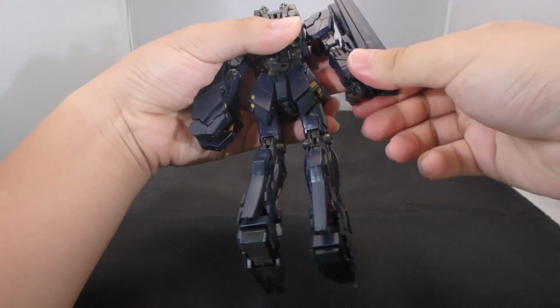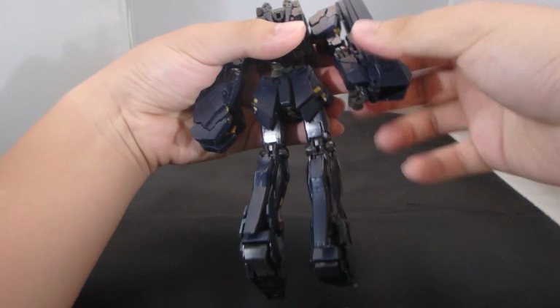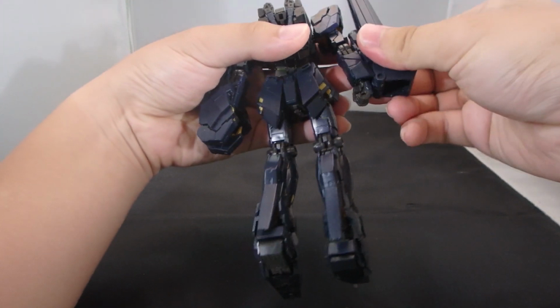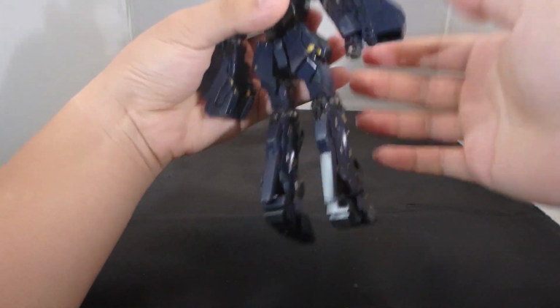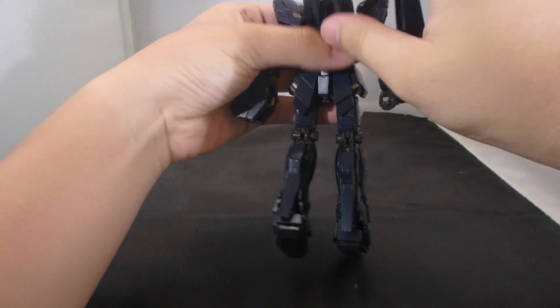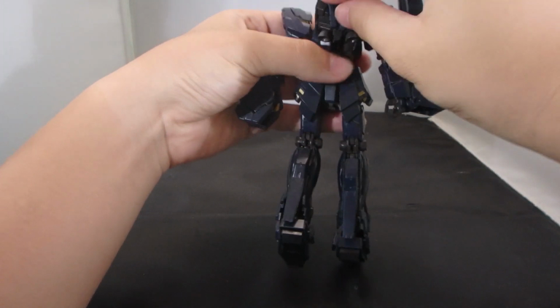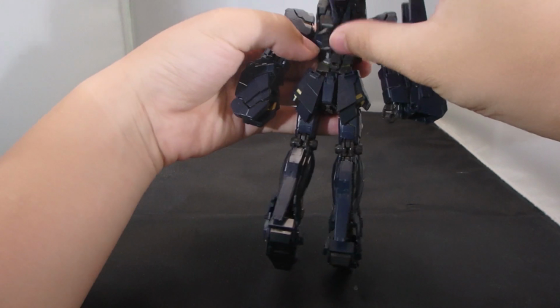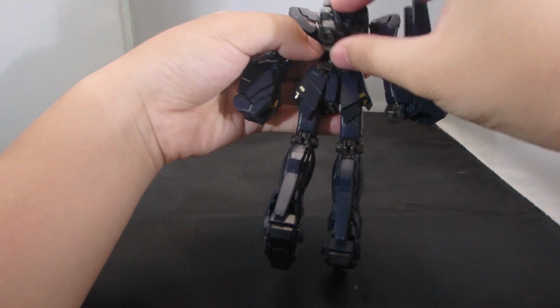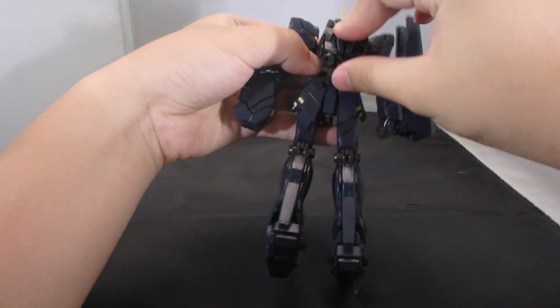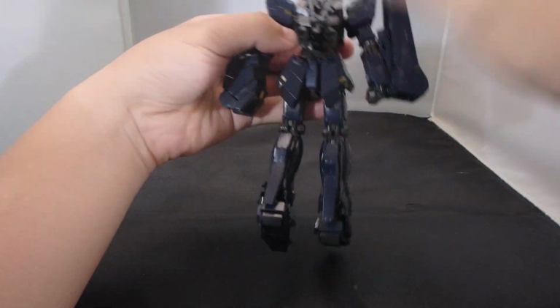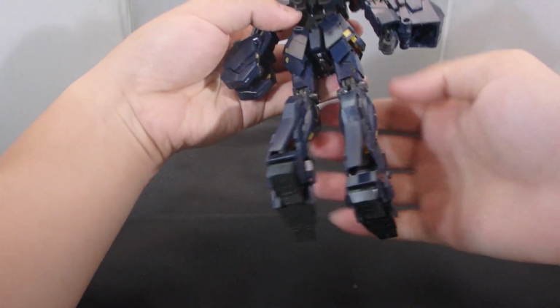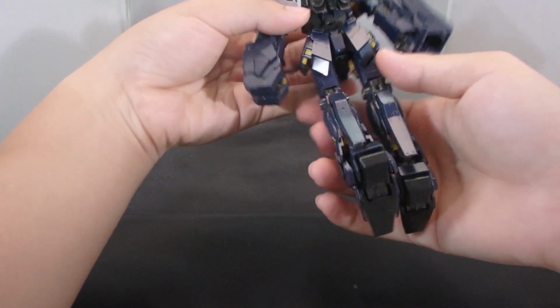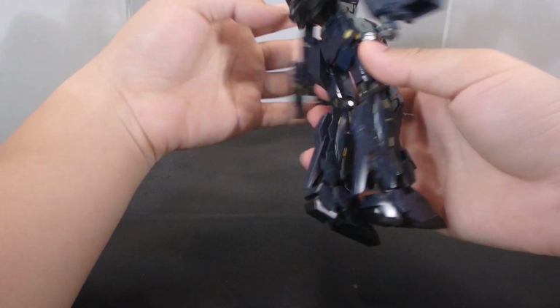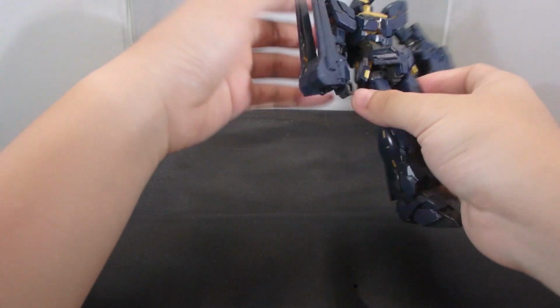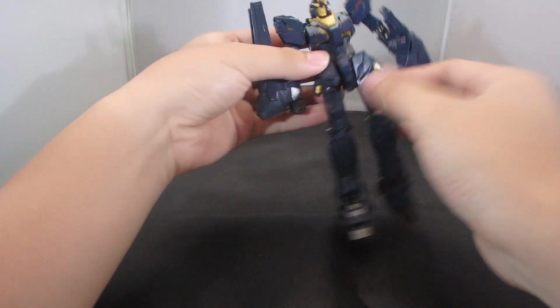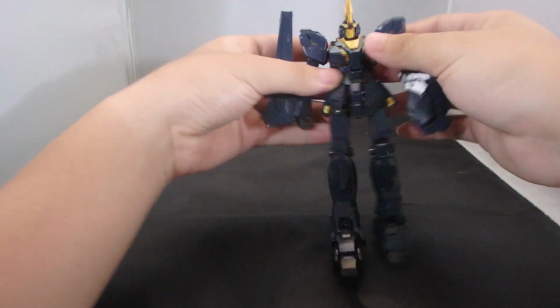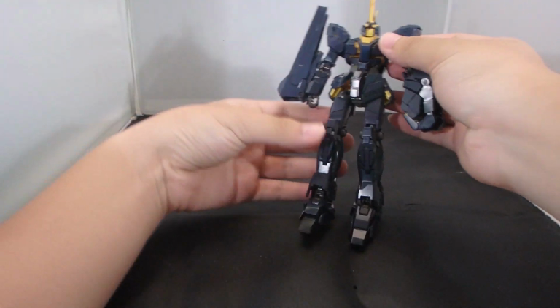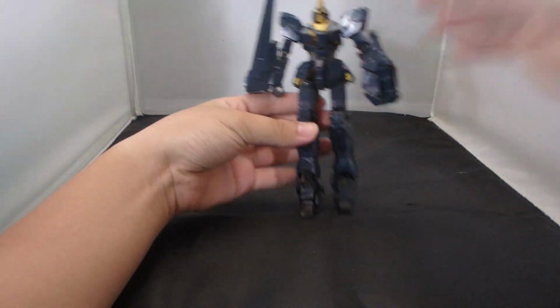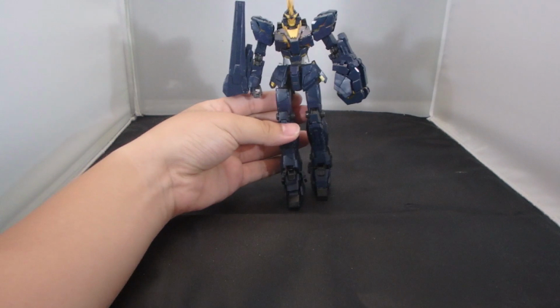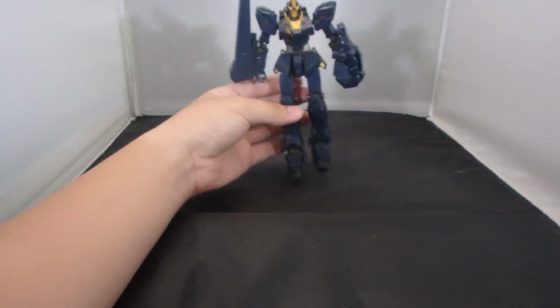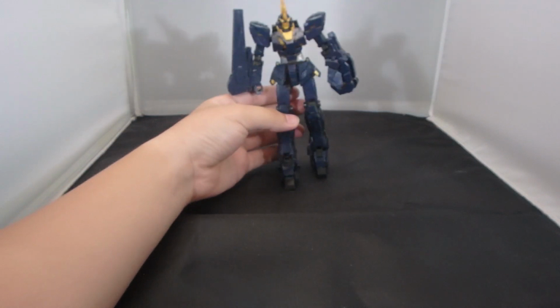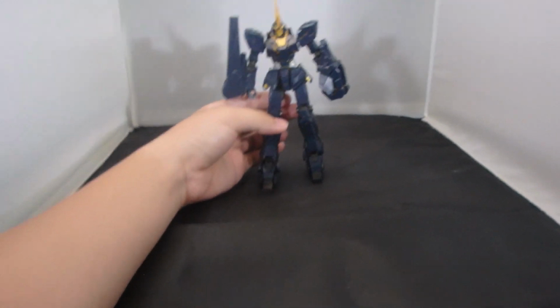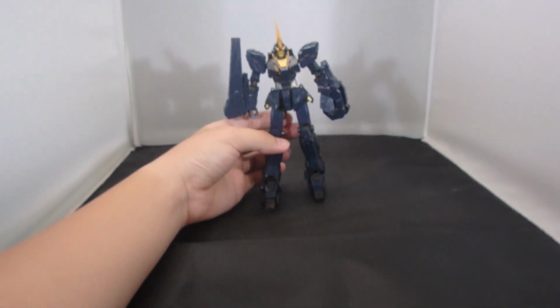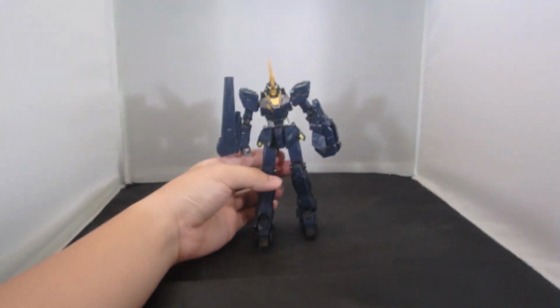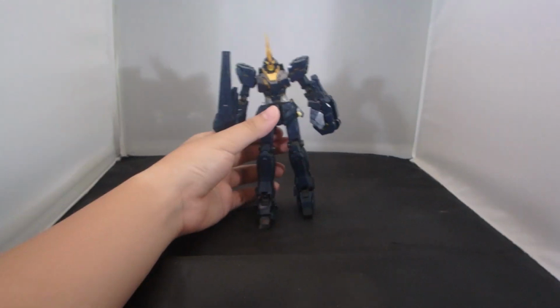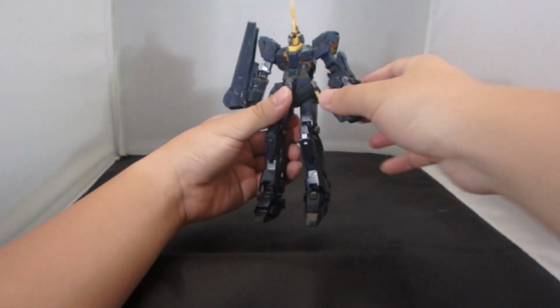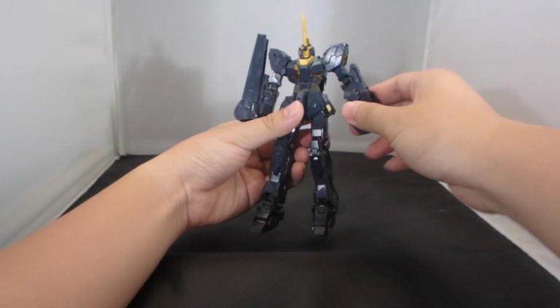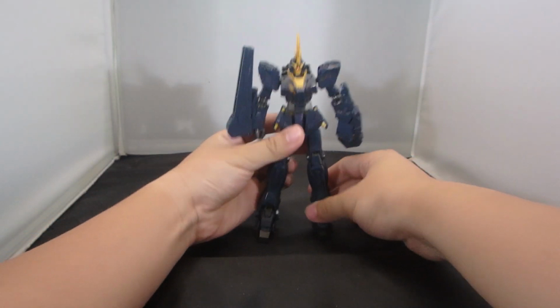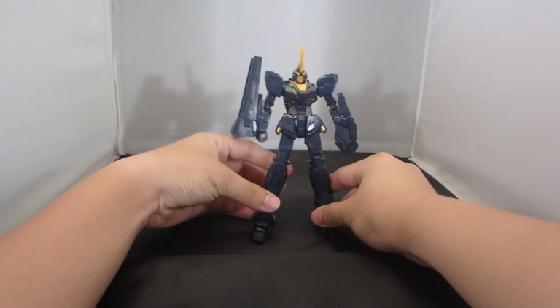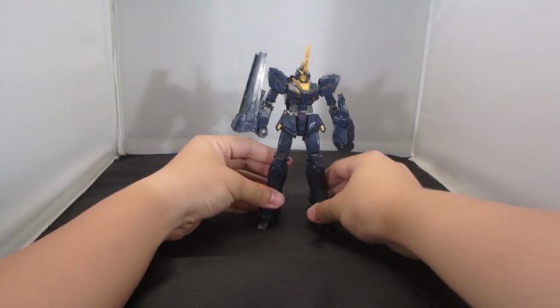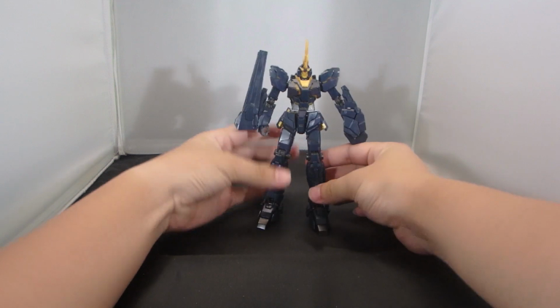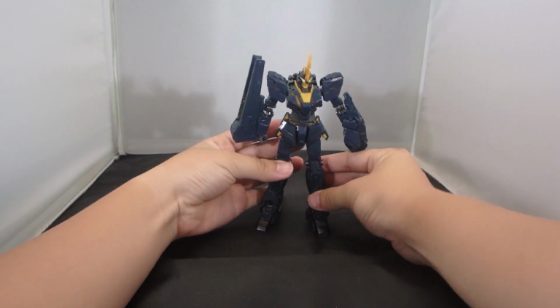The primary purpose of getting this set is to make the Real Grade Unicorn Gundam perfect ability when the Phenex comes out. That's an ambitious plan, but at least I have all the parts now, considering the Phenex will be released later on.